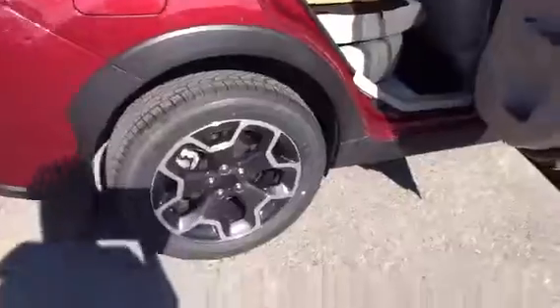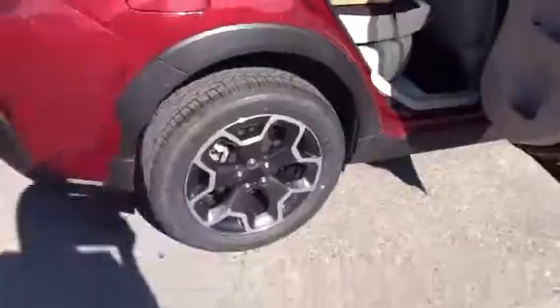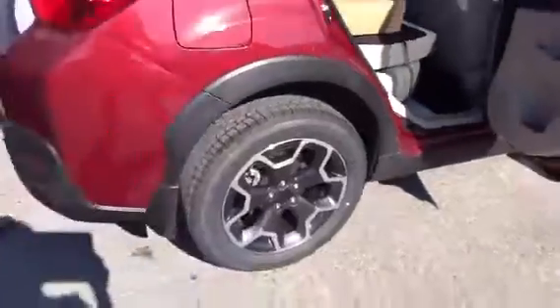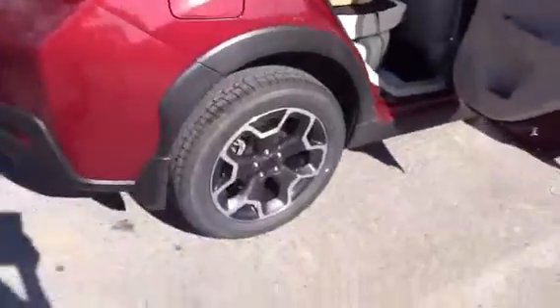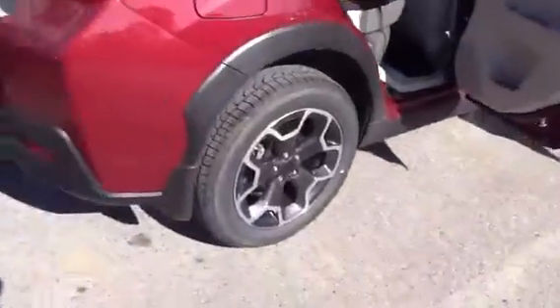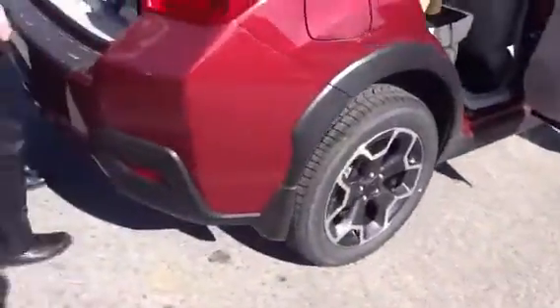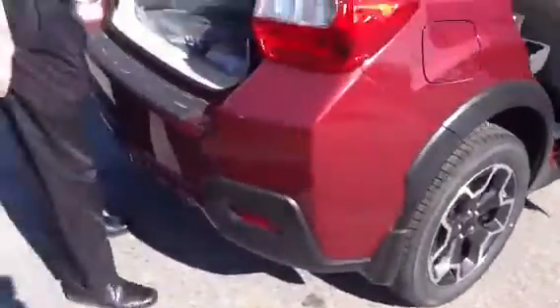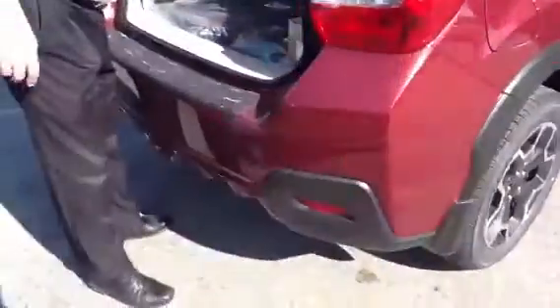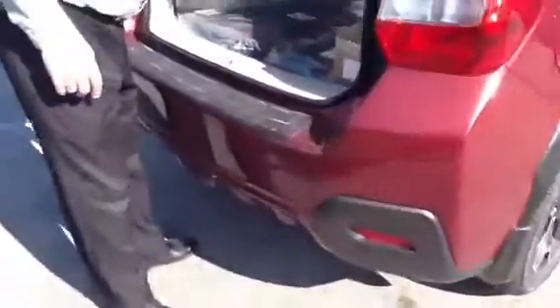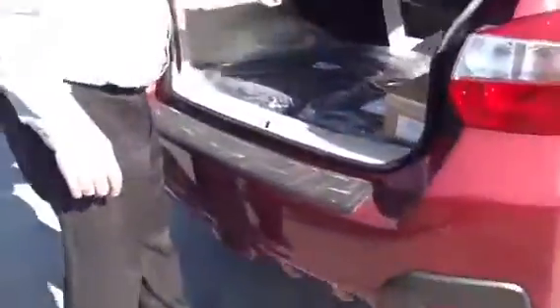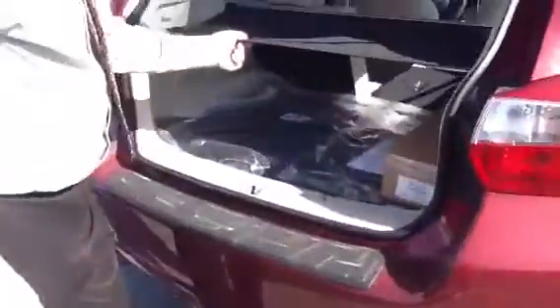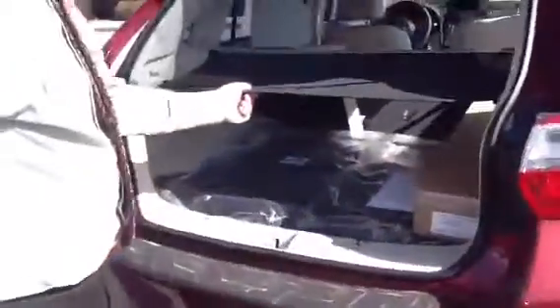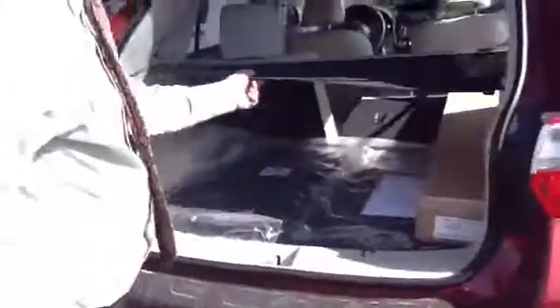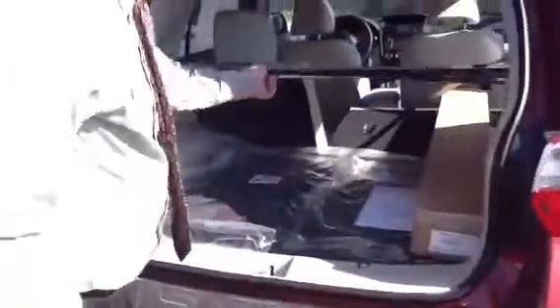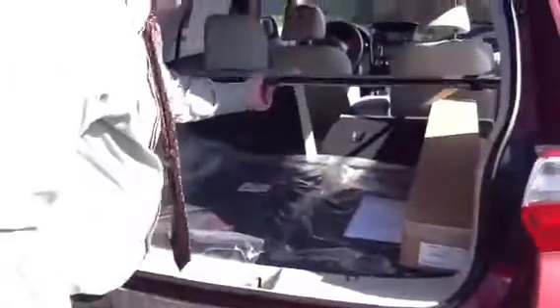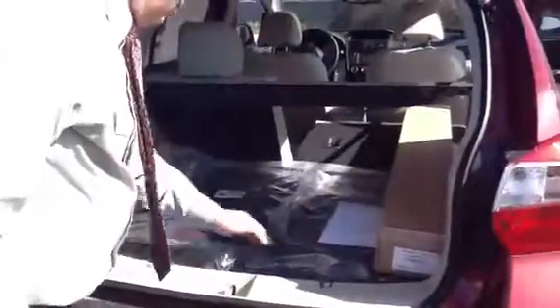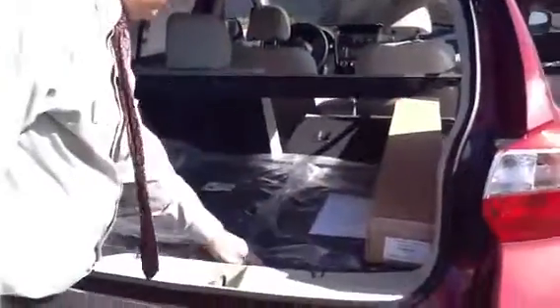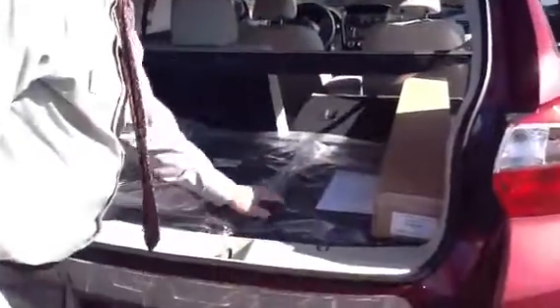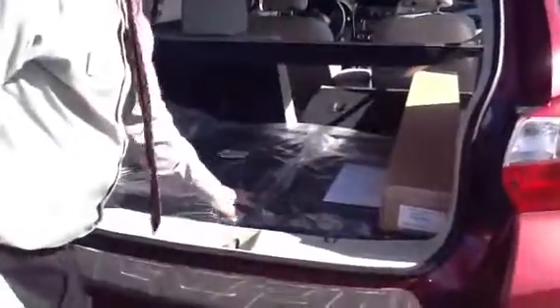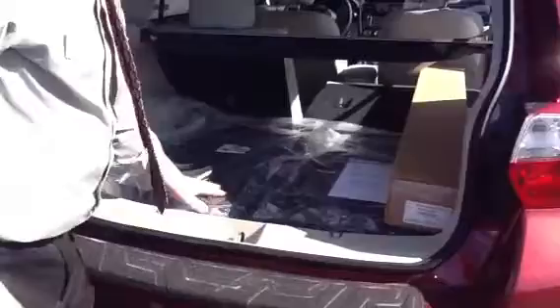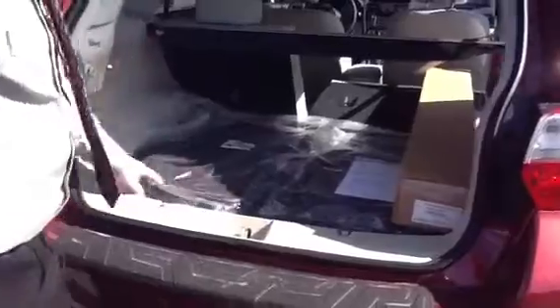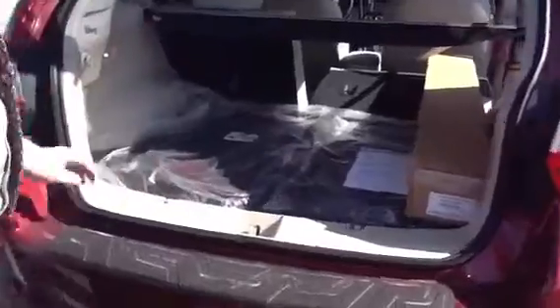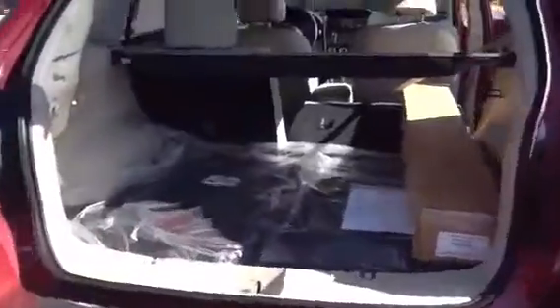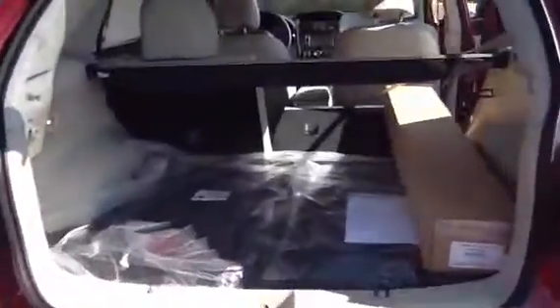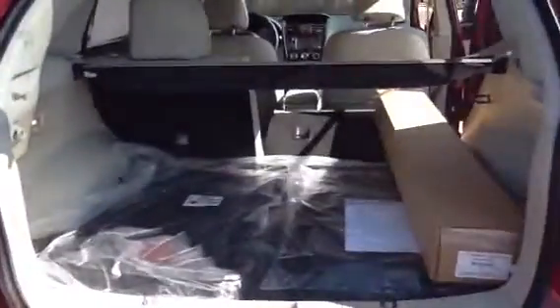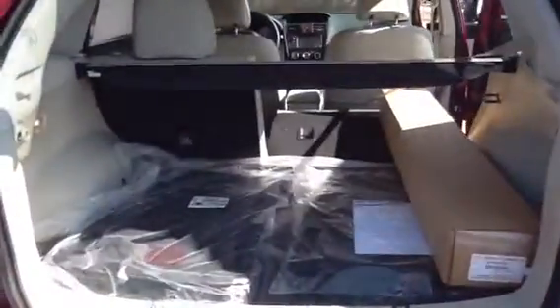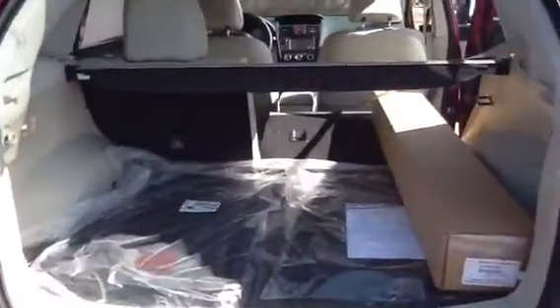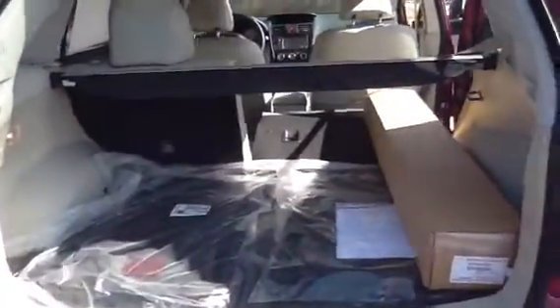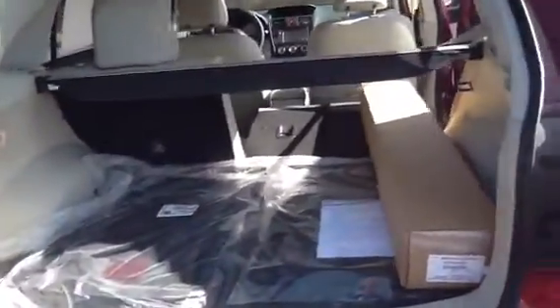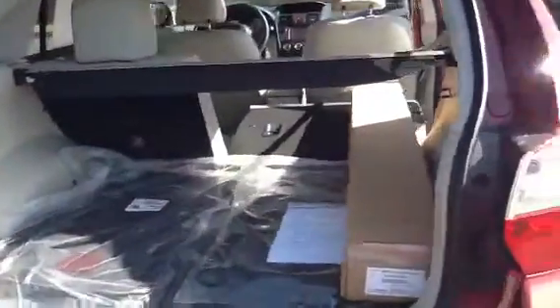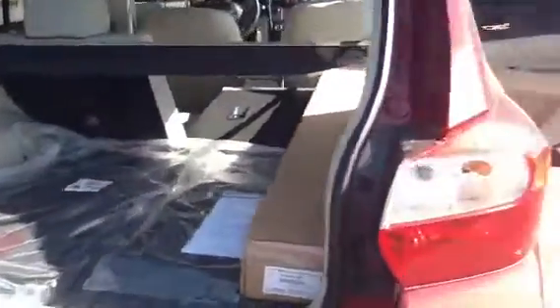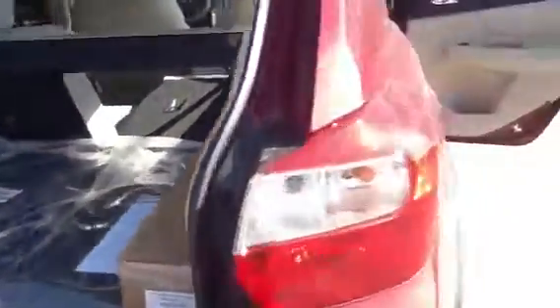In the back you'll see the cargo cover, tray, and extra mats. This is a loaded vehicle you're looking at.